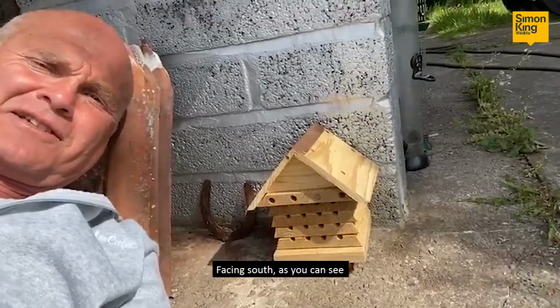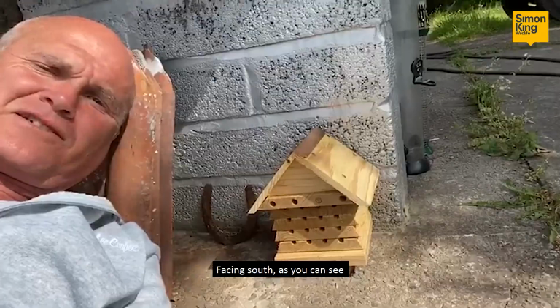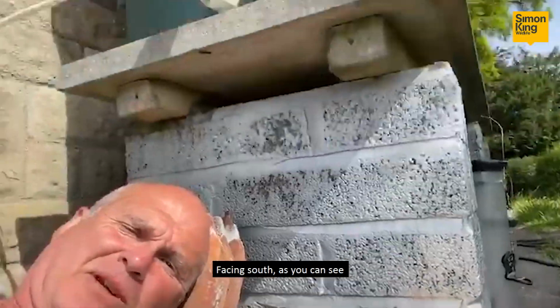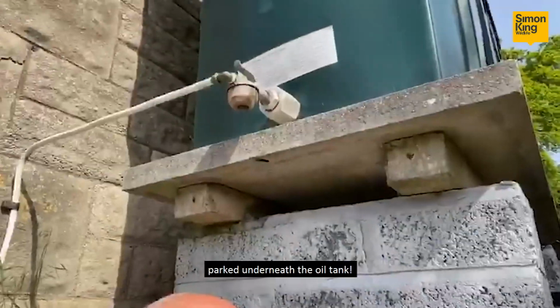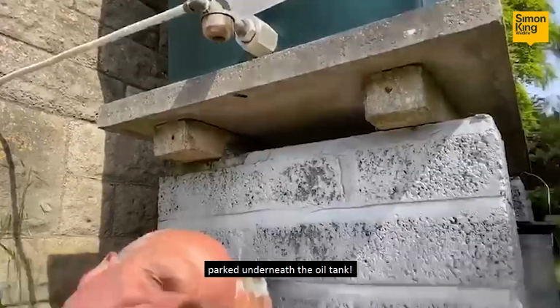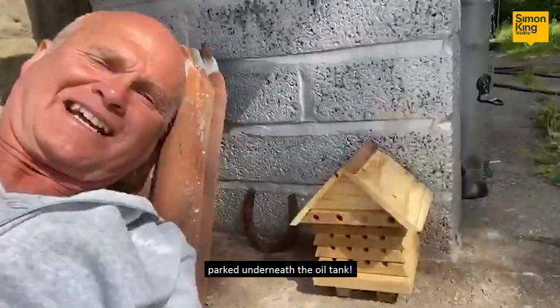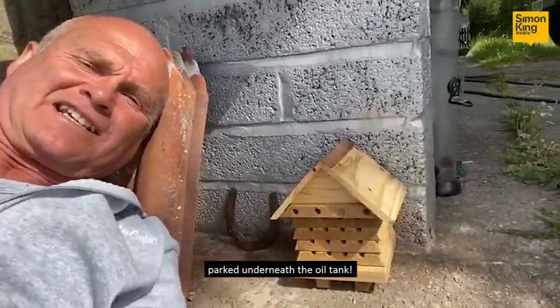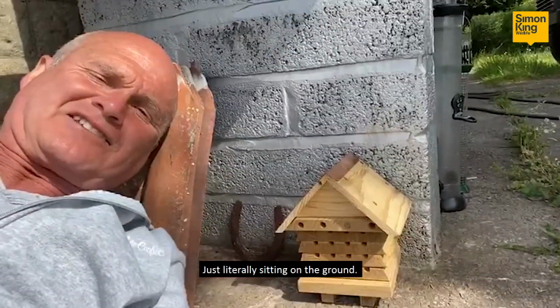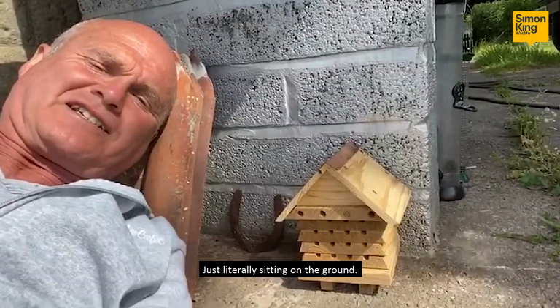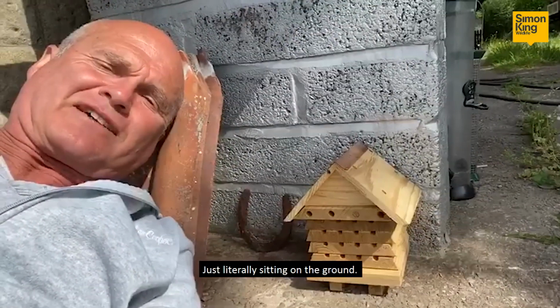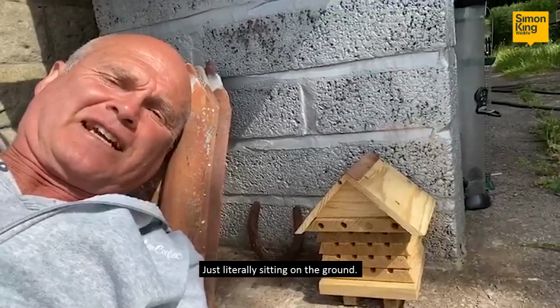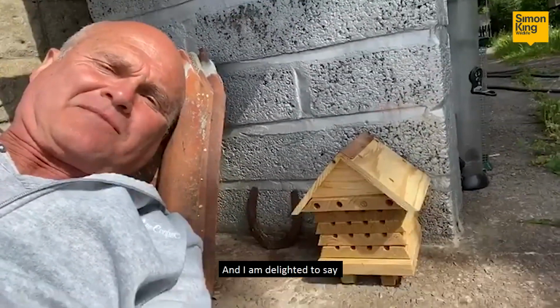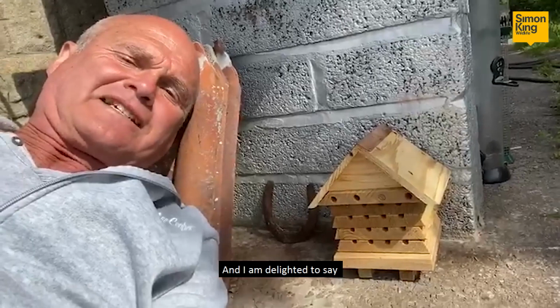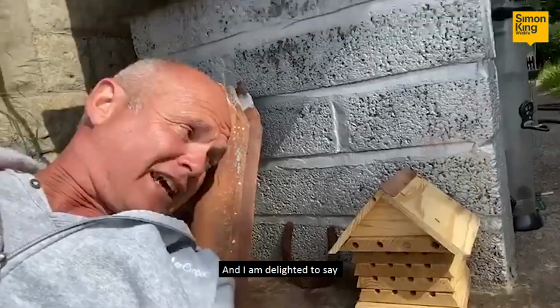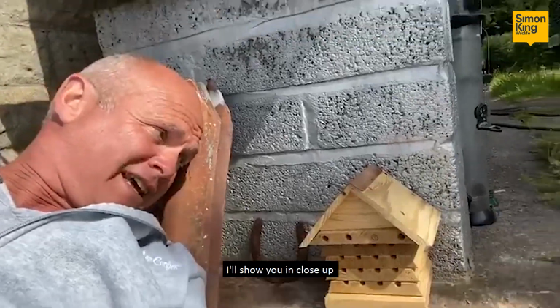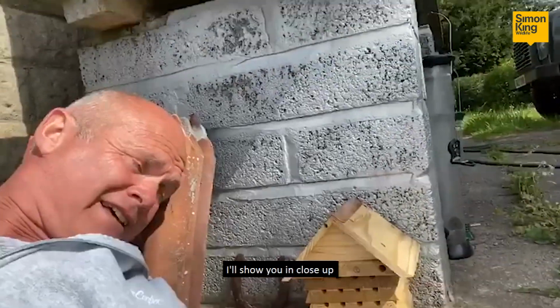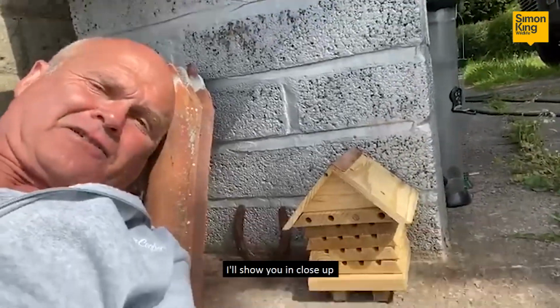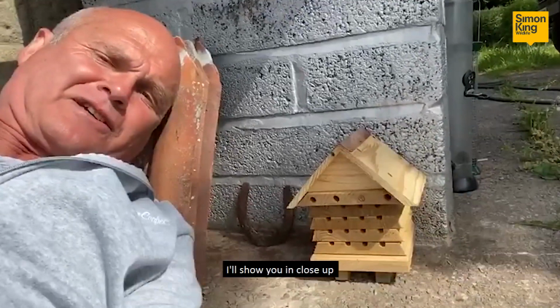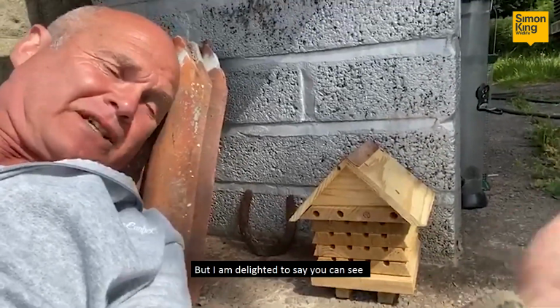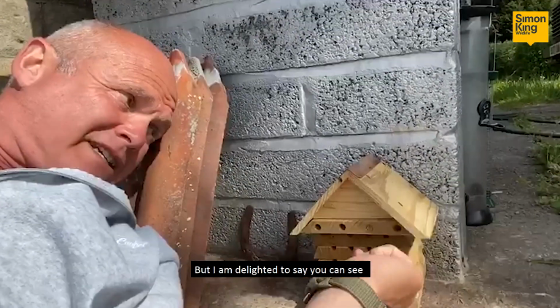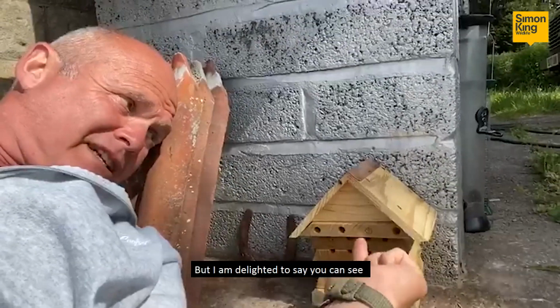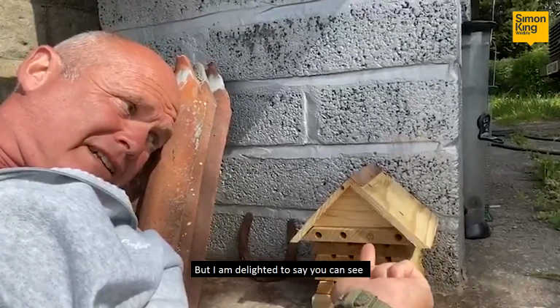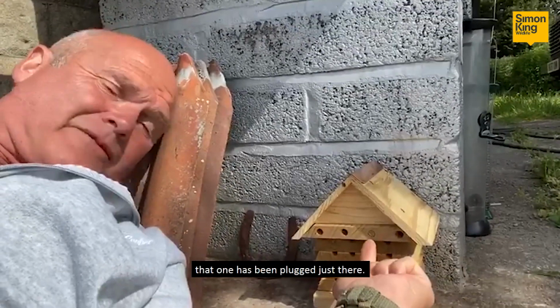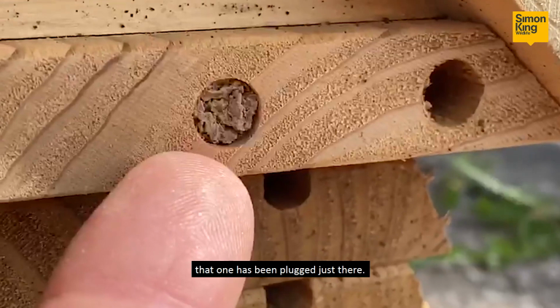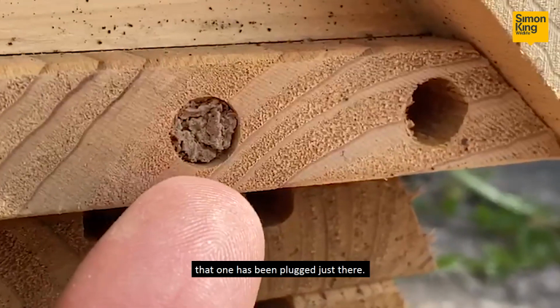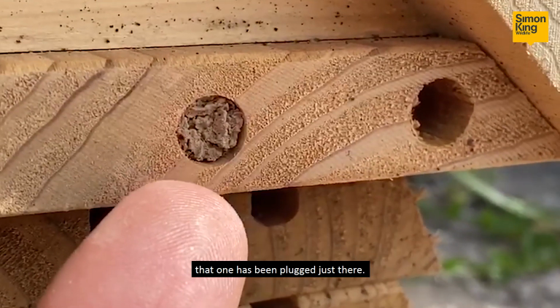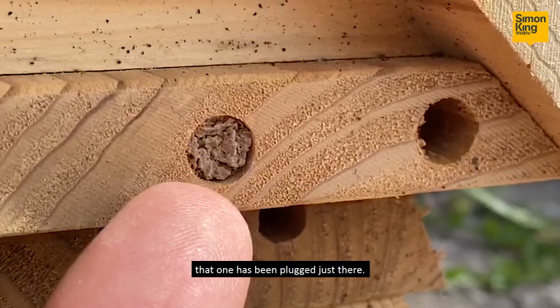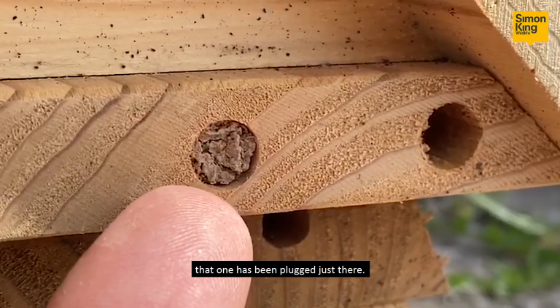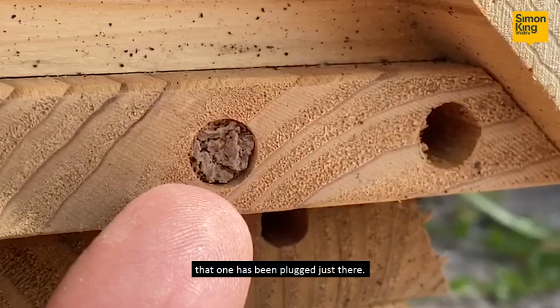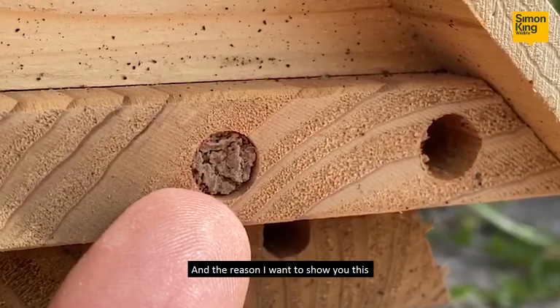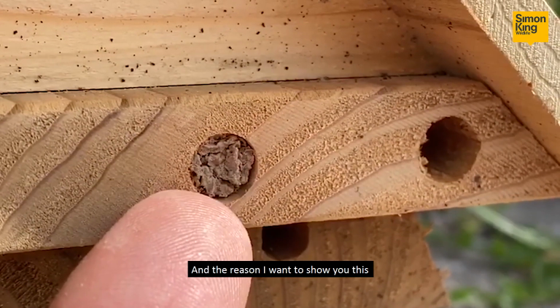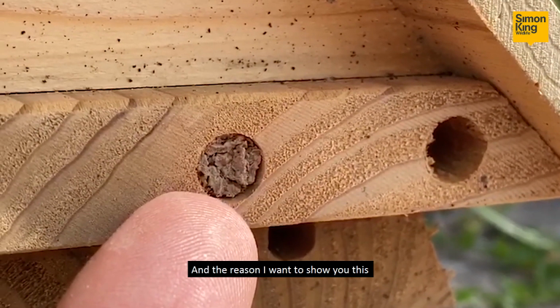As you can see, it's parked underneath the oil tank, just literally sitting on the ground. I'm delighted to say — I'll show you a close-up — you can see that one chamber has been plugged just there, and so is this one.